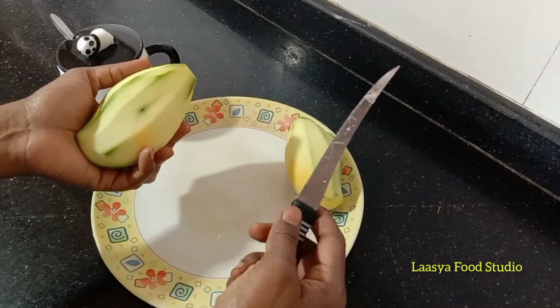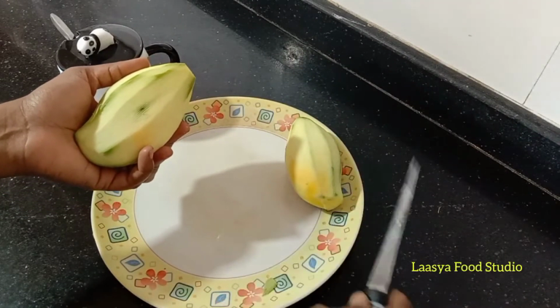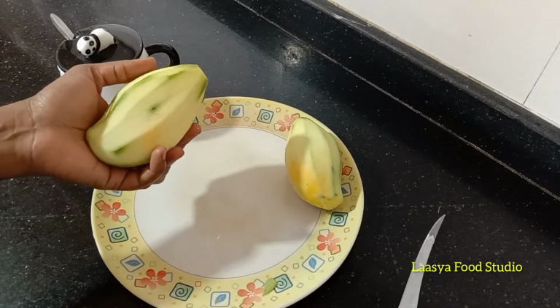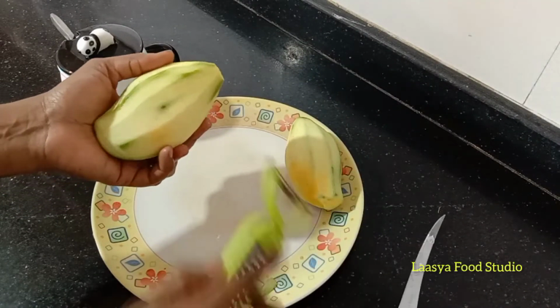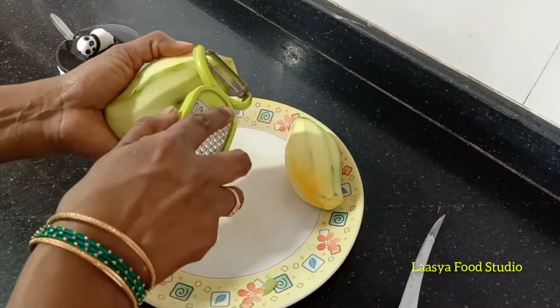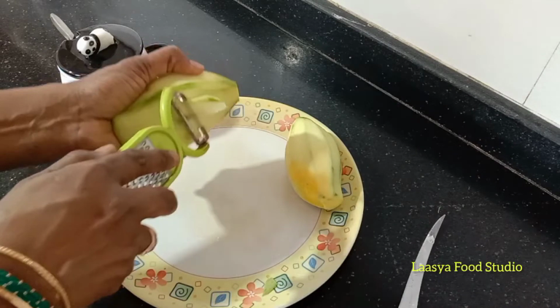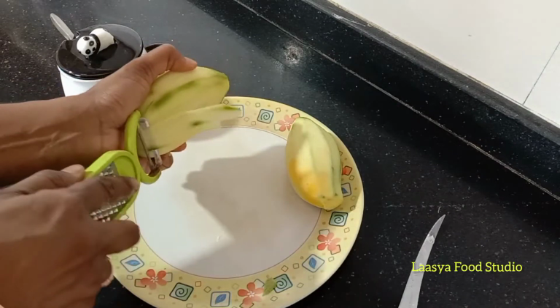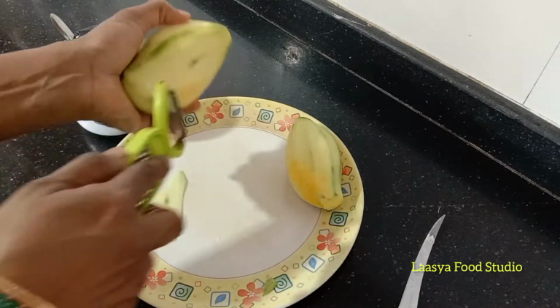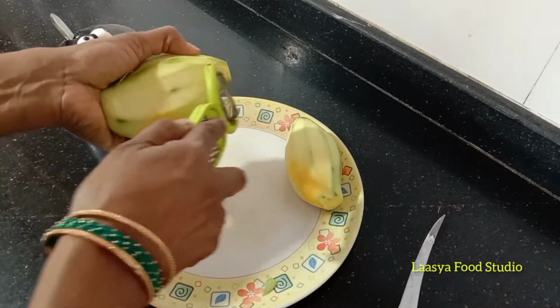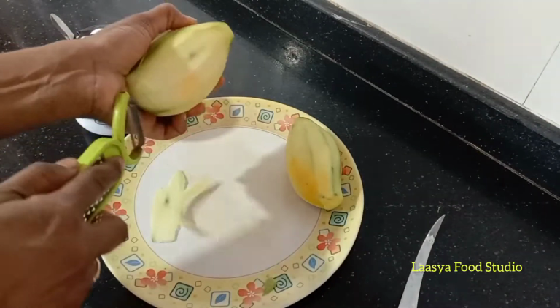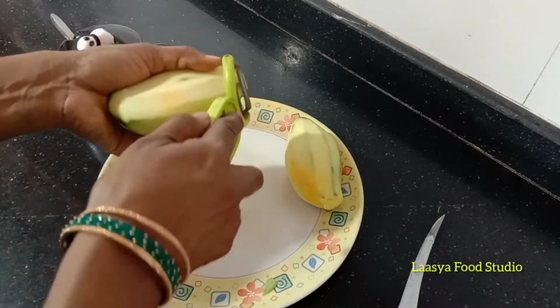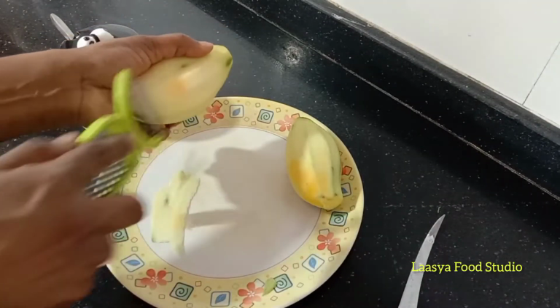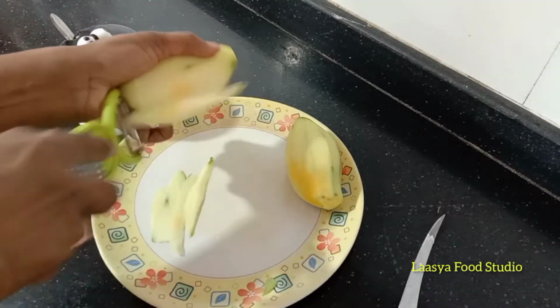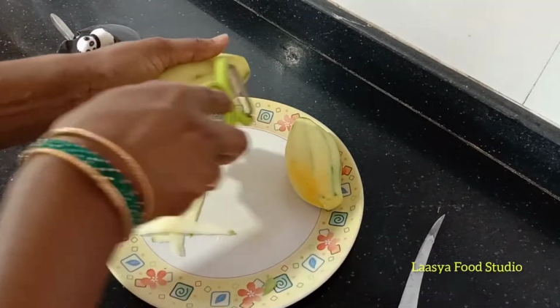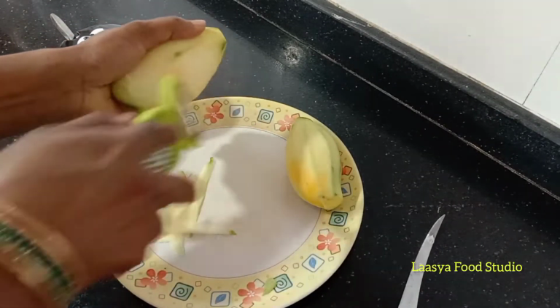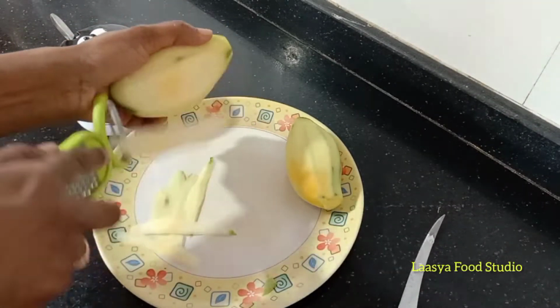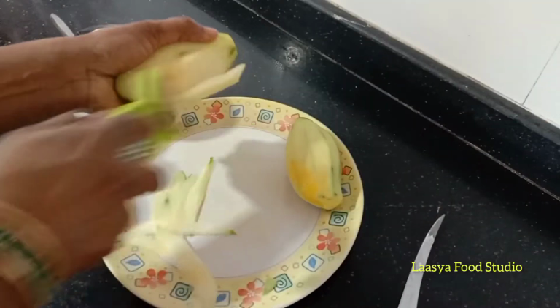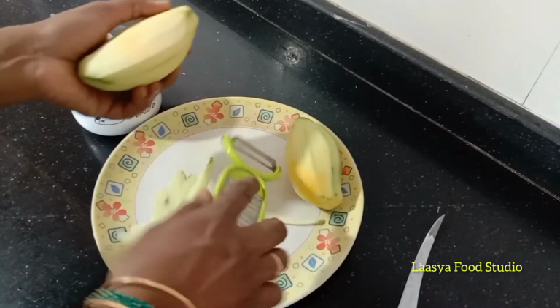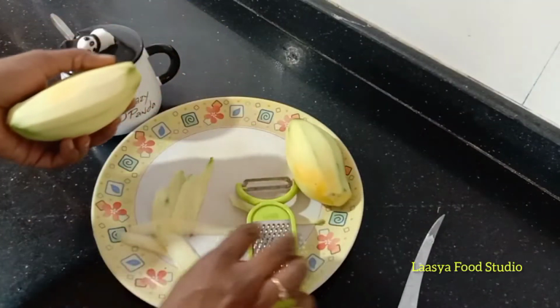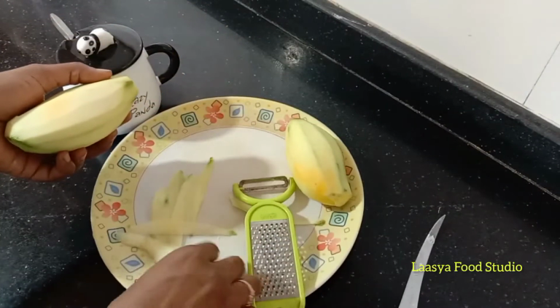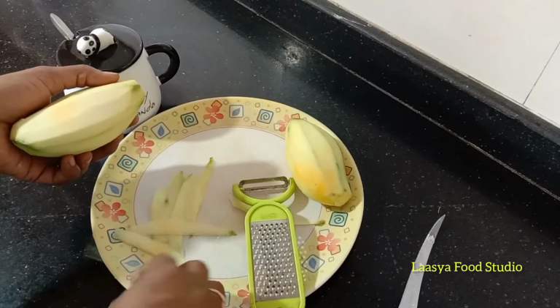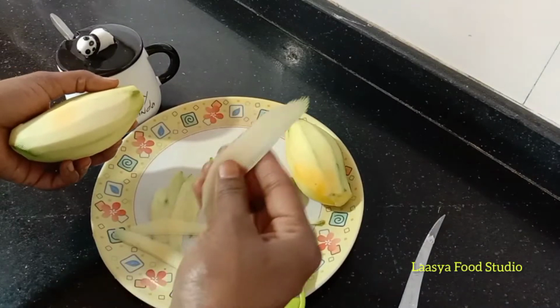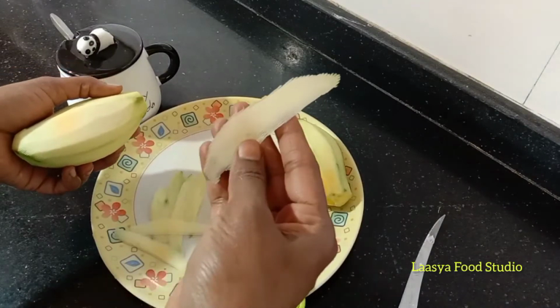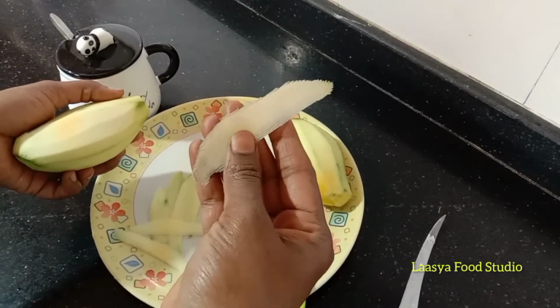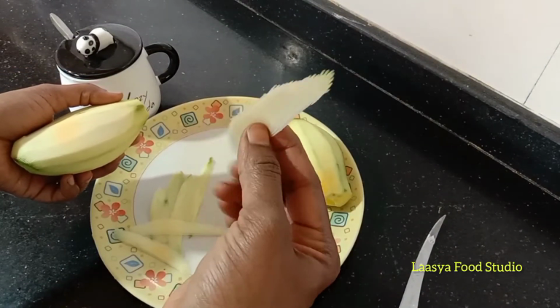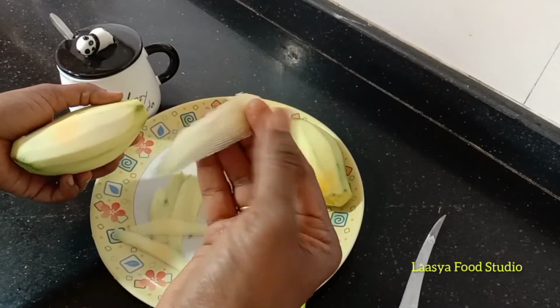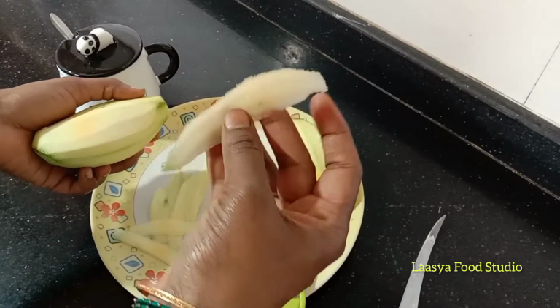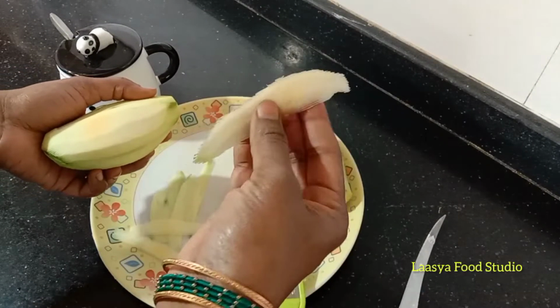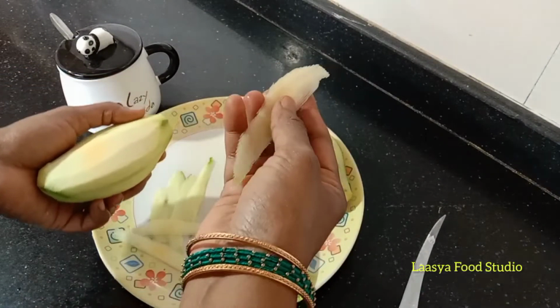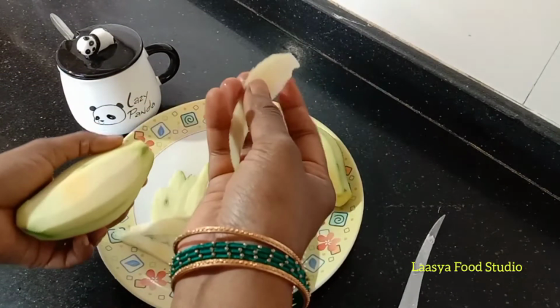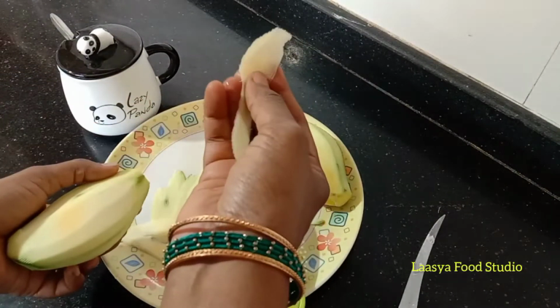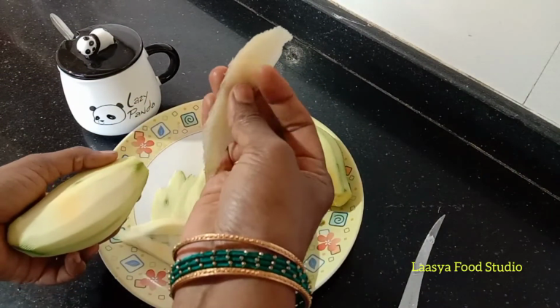Then, when we cut out the pieces, we cut the pieces and cut the pieces to make smaller pieces. The pieces are dry but are very easy to work with.